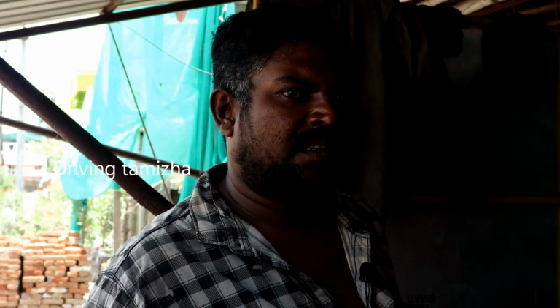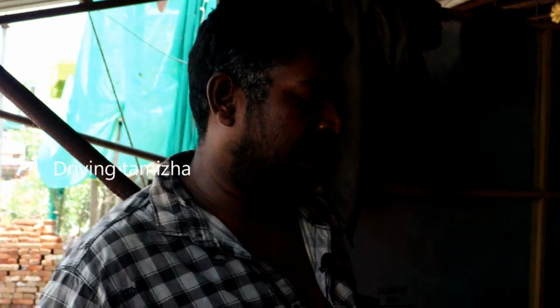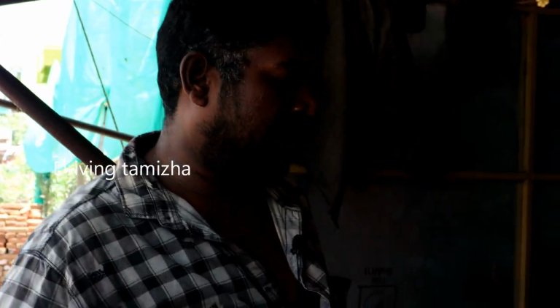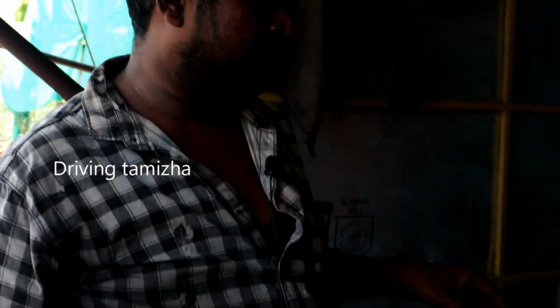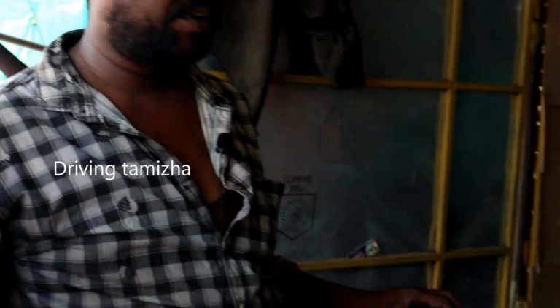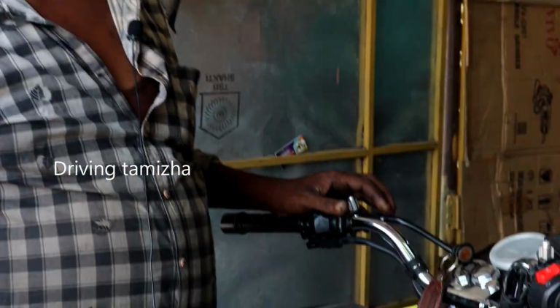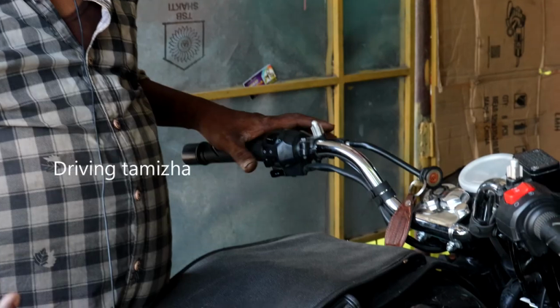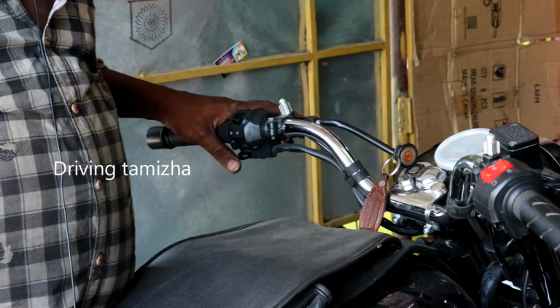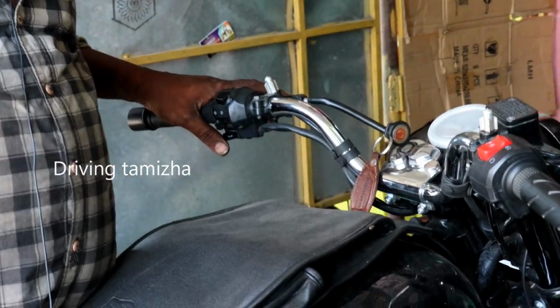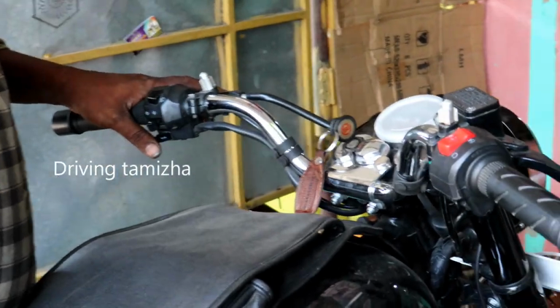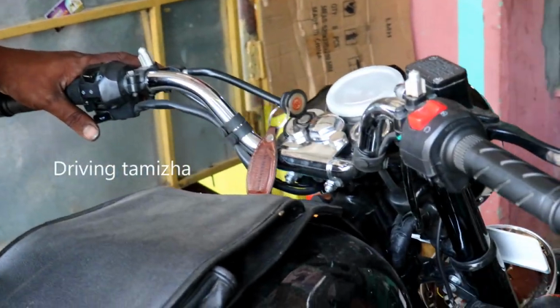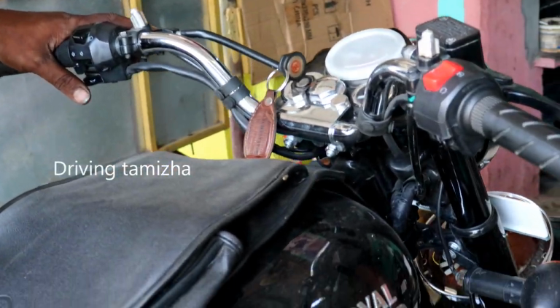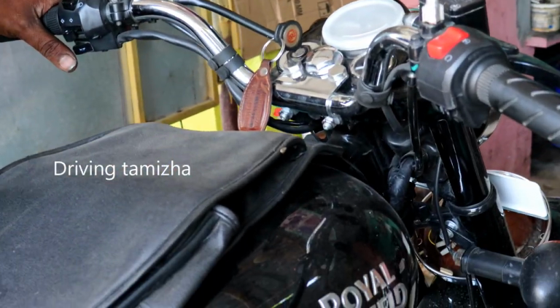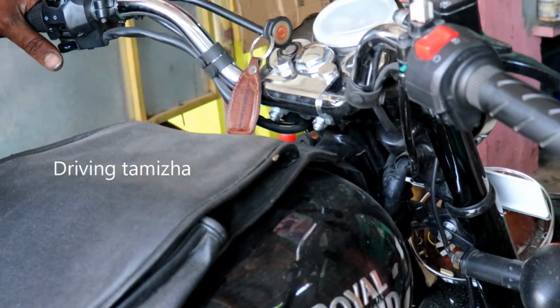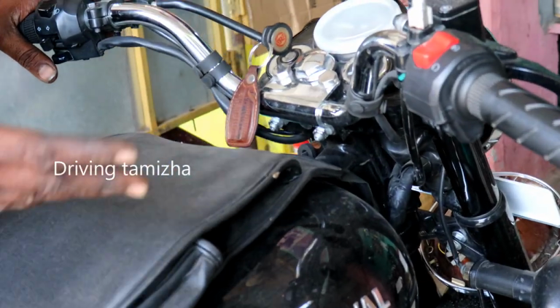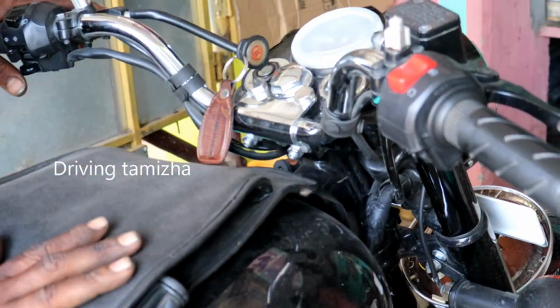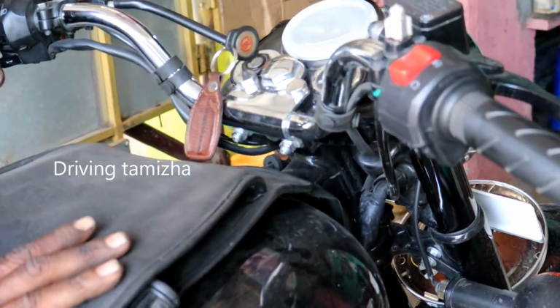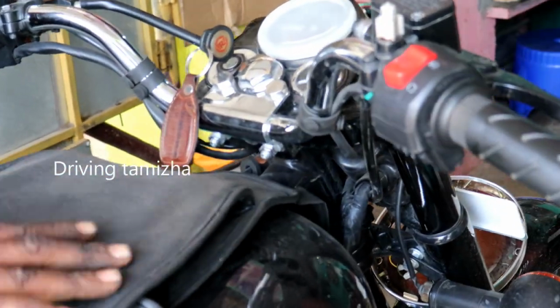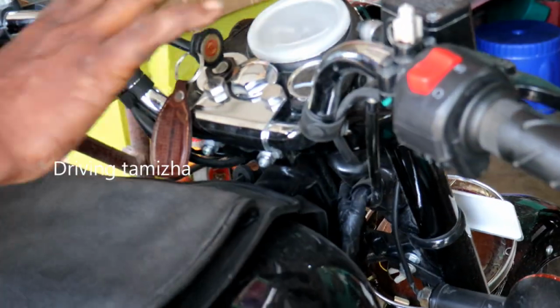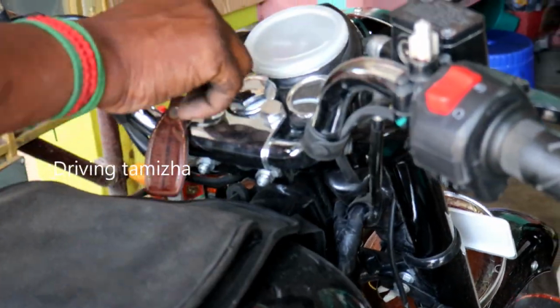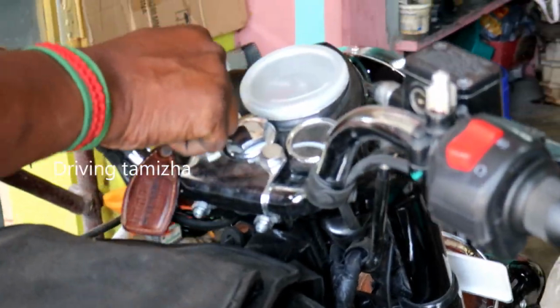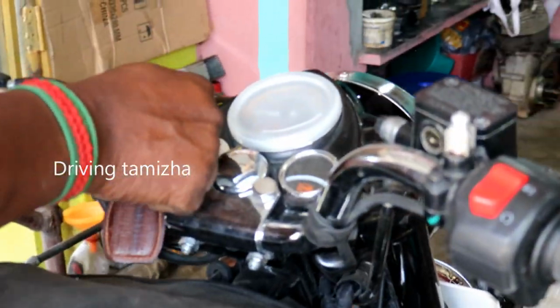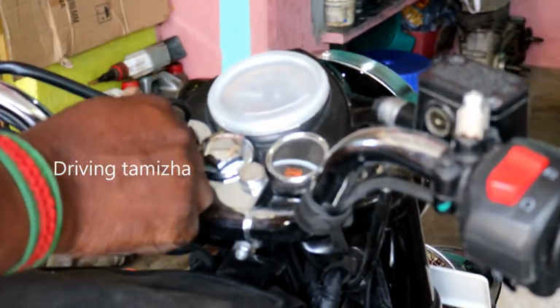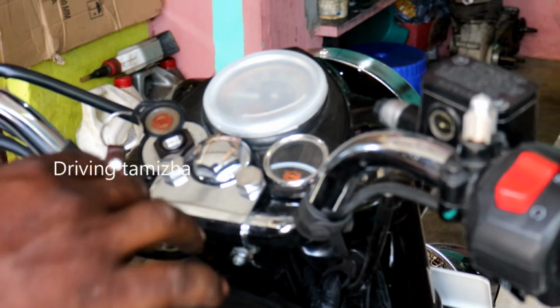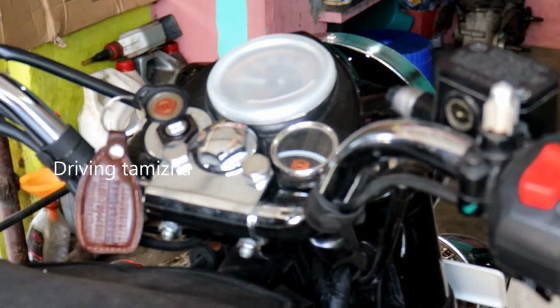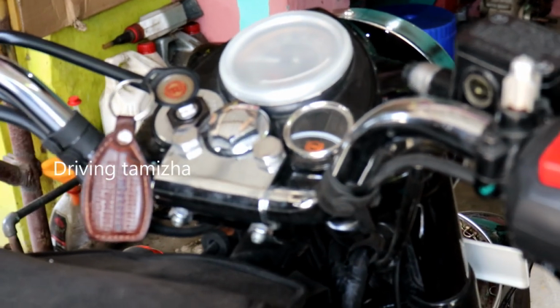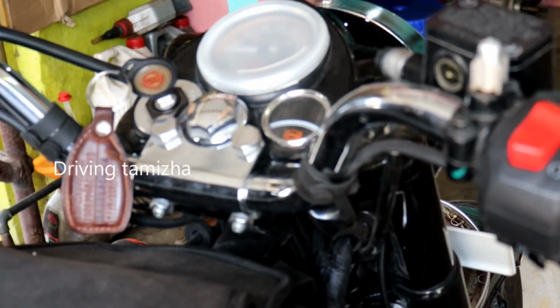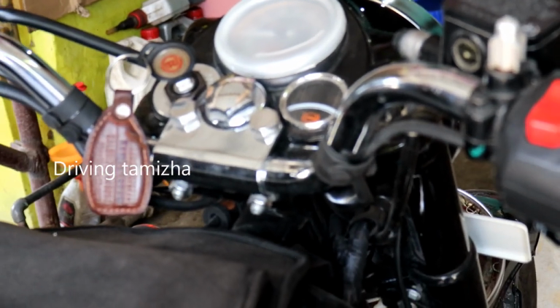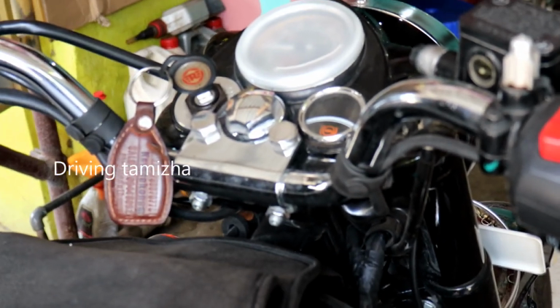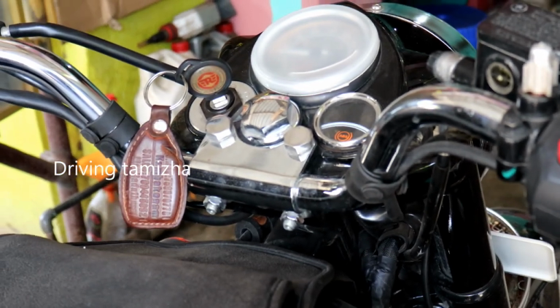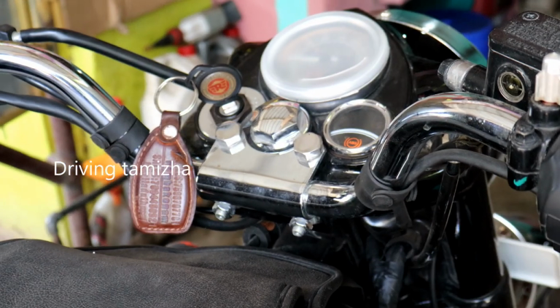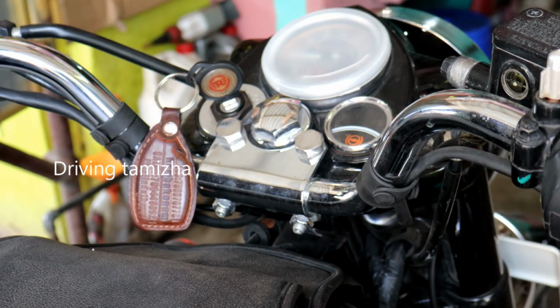I am going to ride the bike. The ignition is going to be a fuel injection. It is going to be cut.